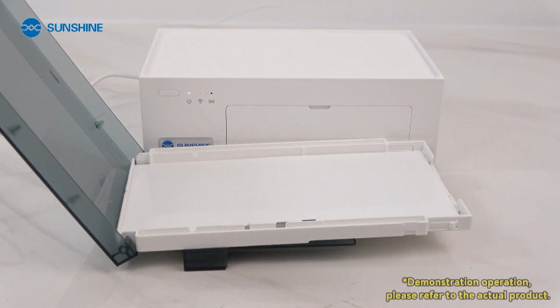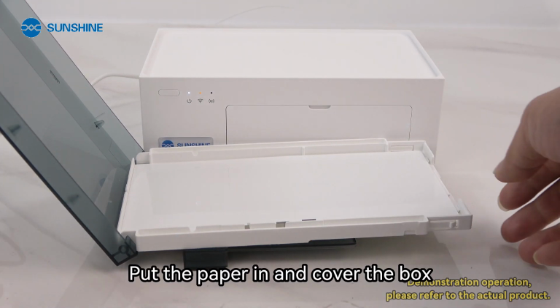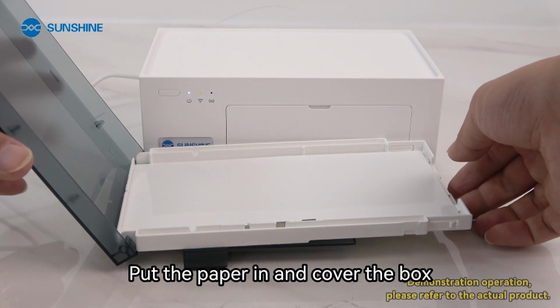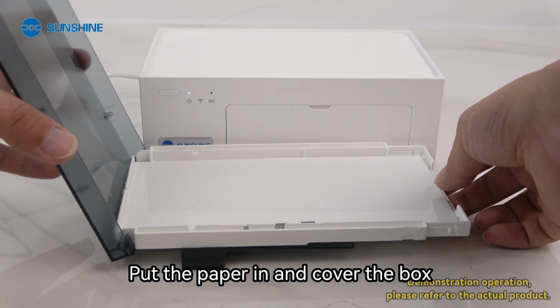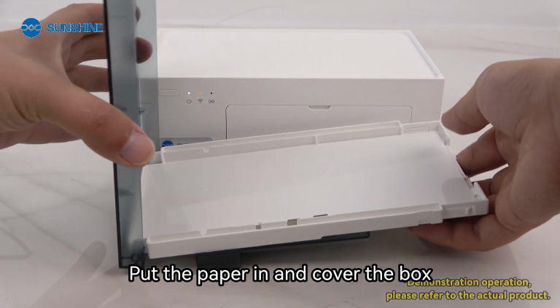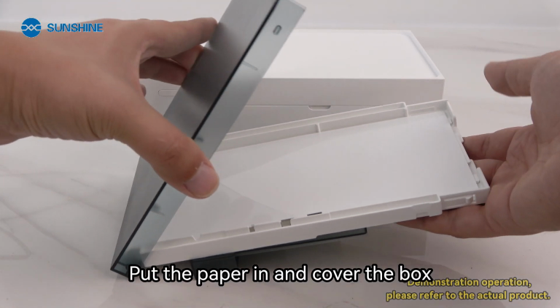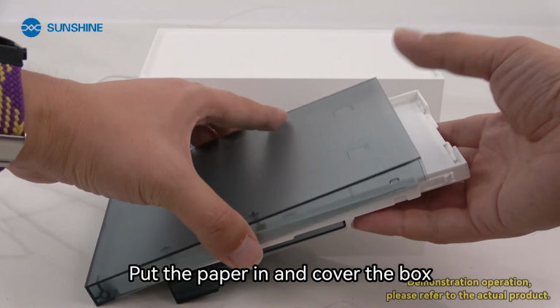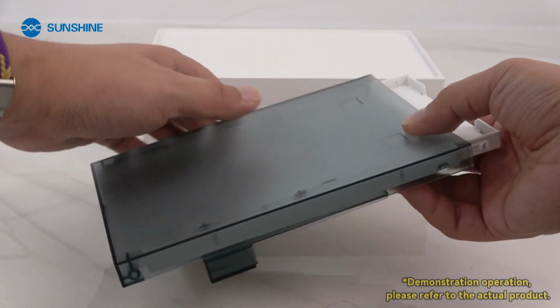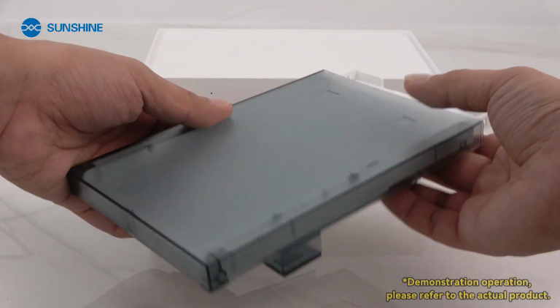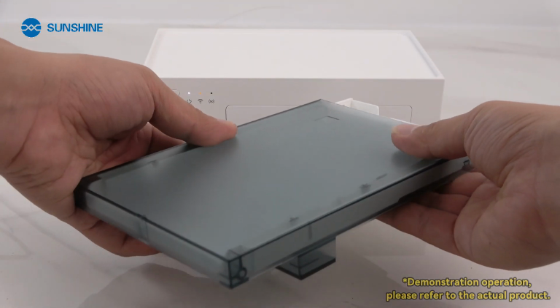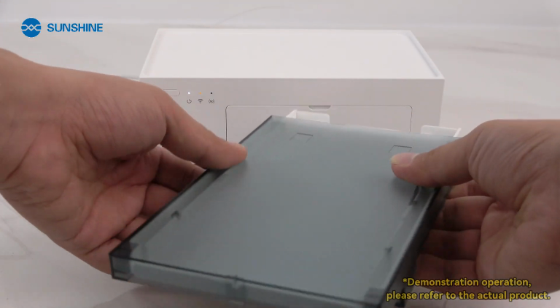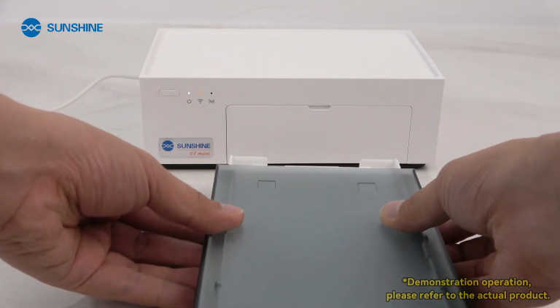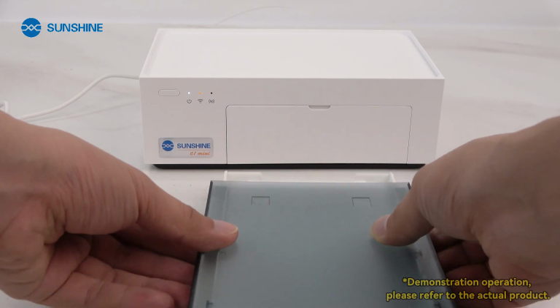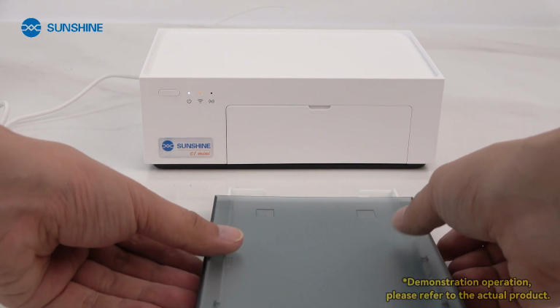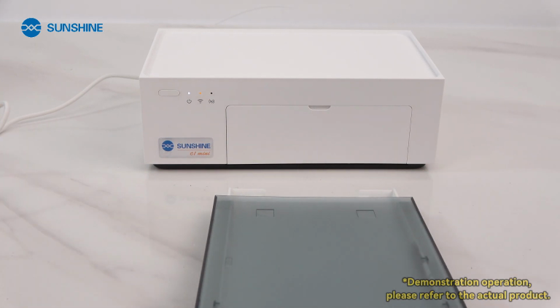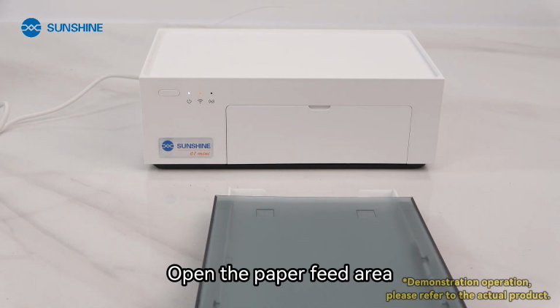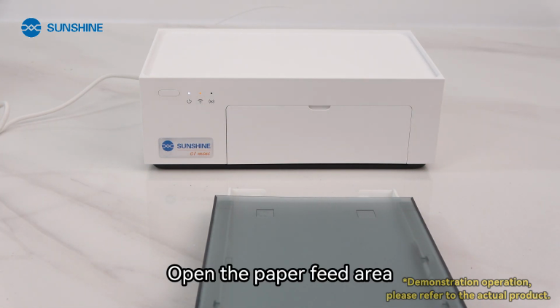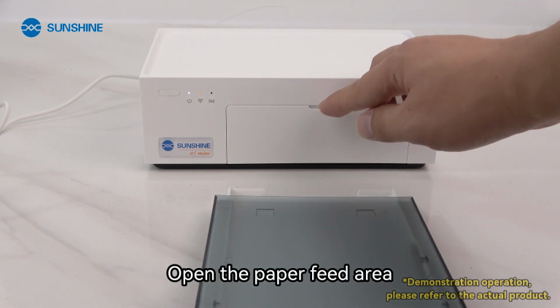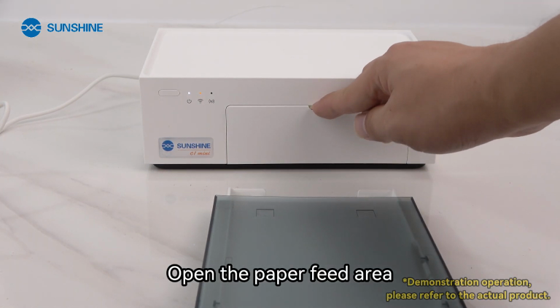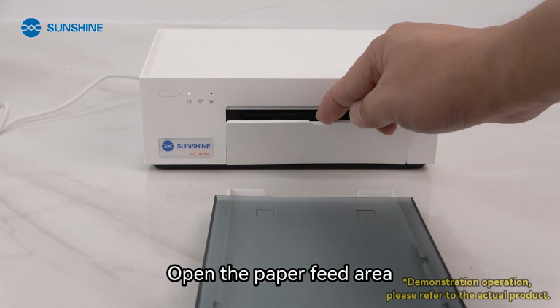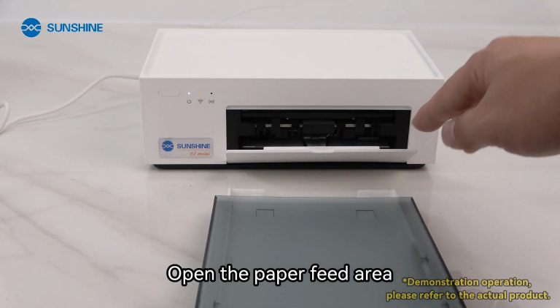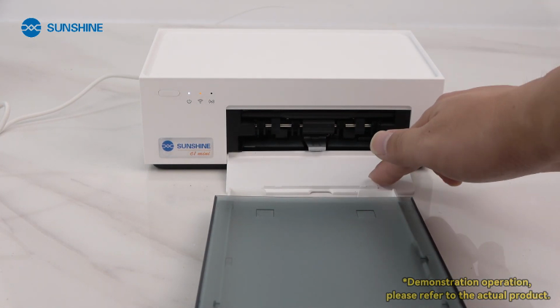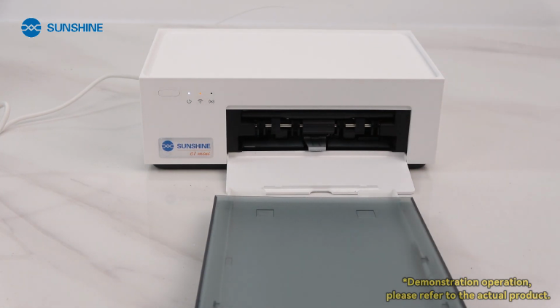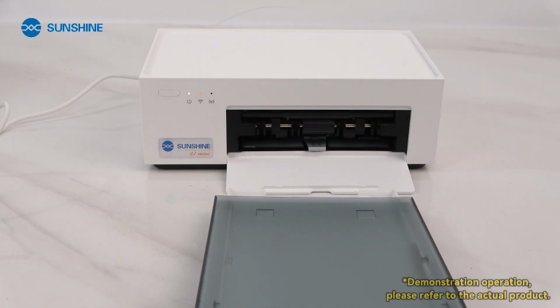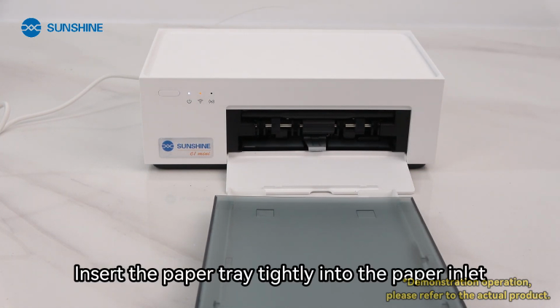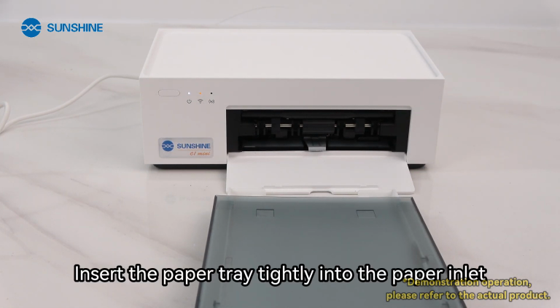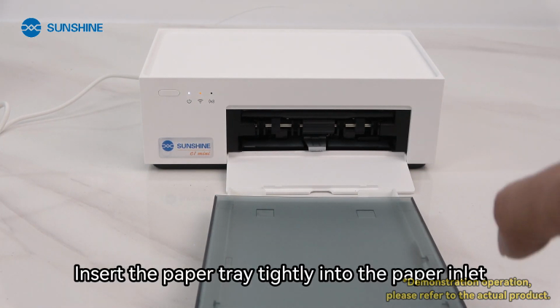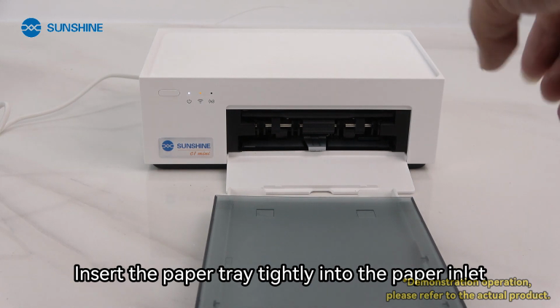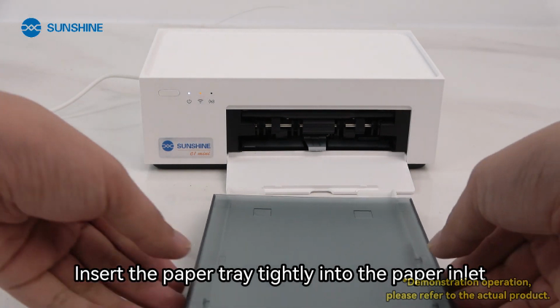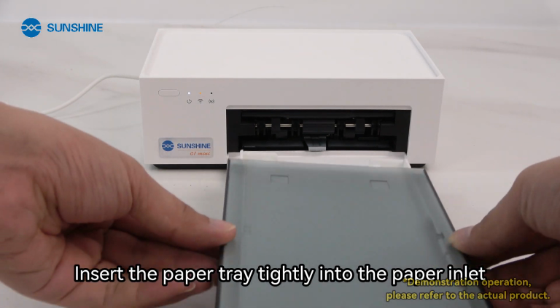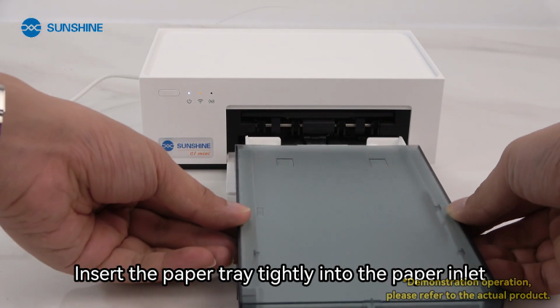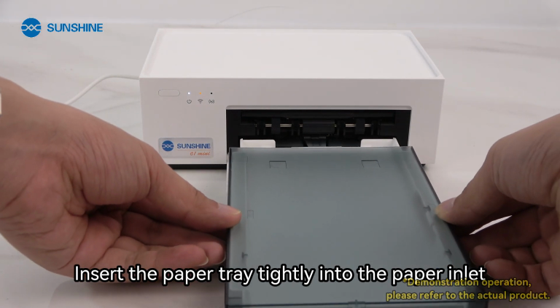Put the paper in and cover the box. Open the paper feed area and insert the paper tray tightly into the paper inlet.